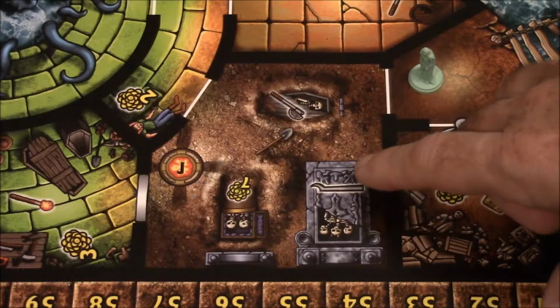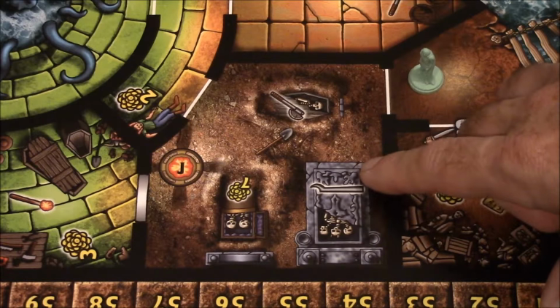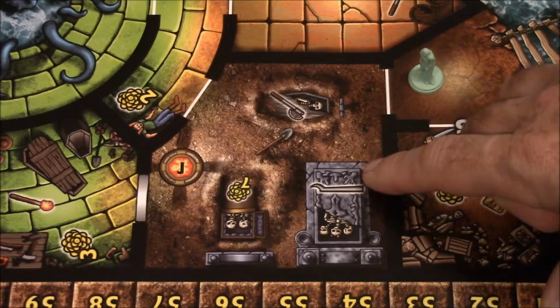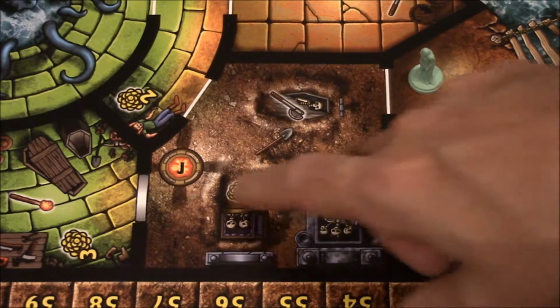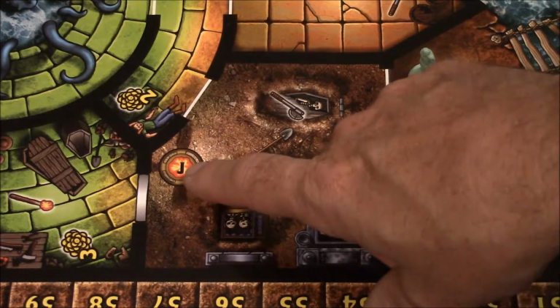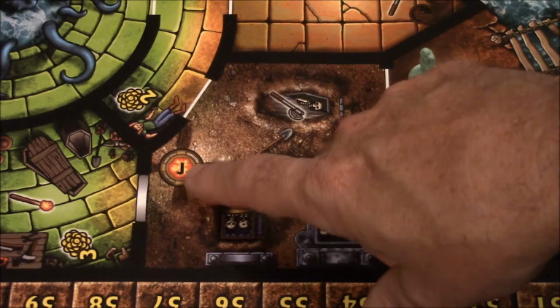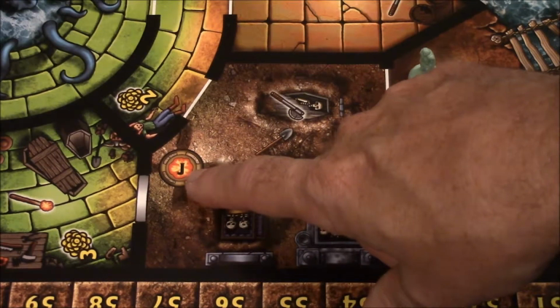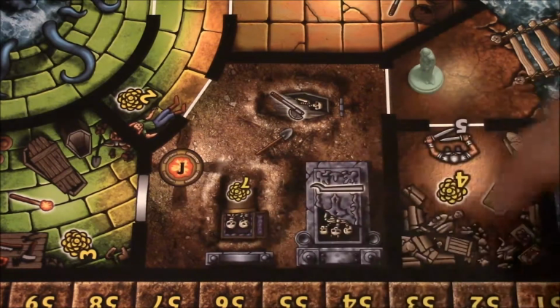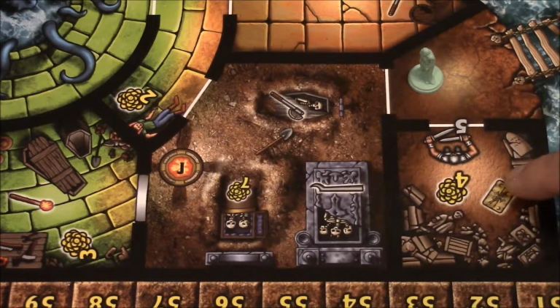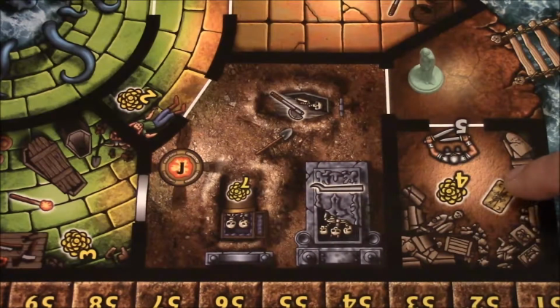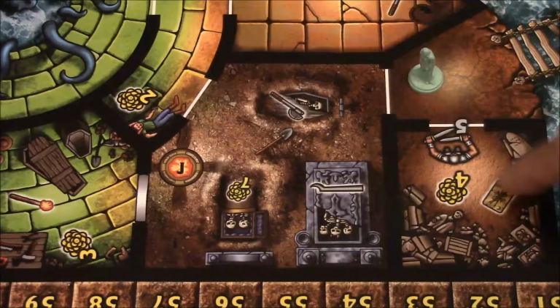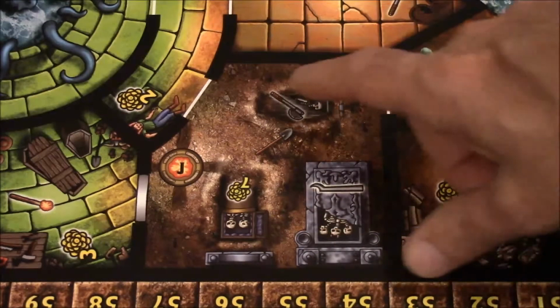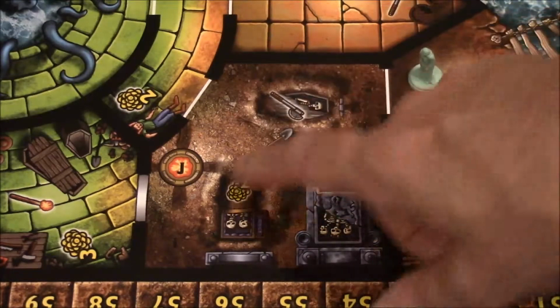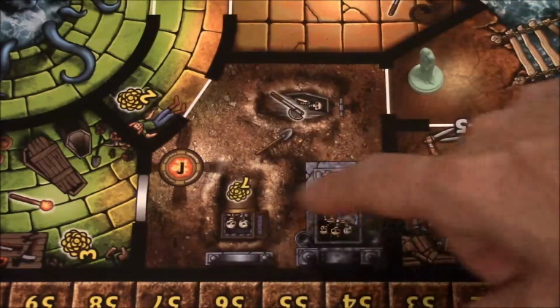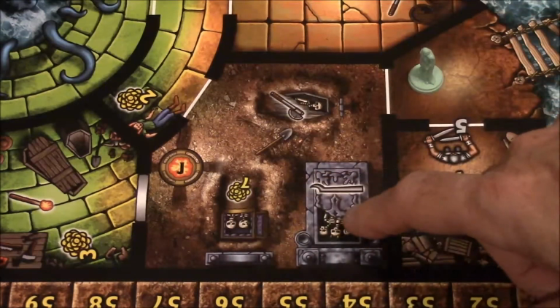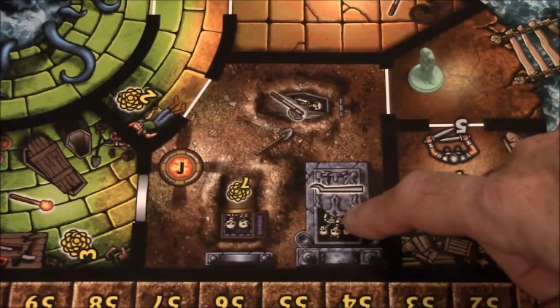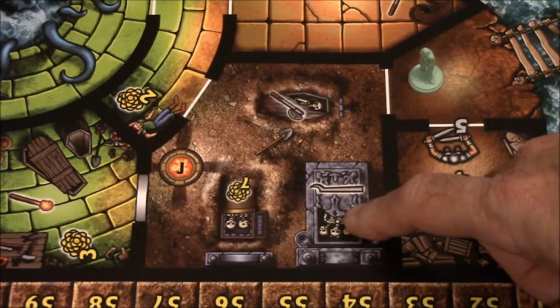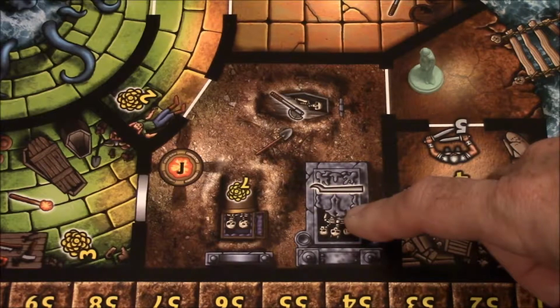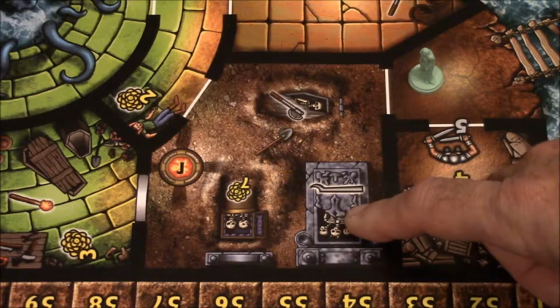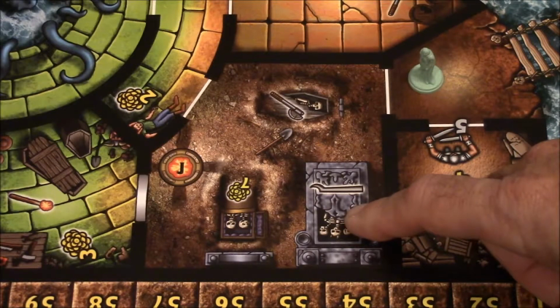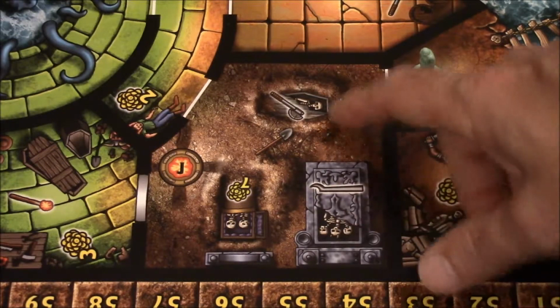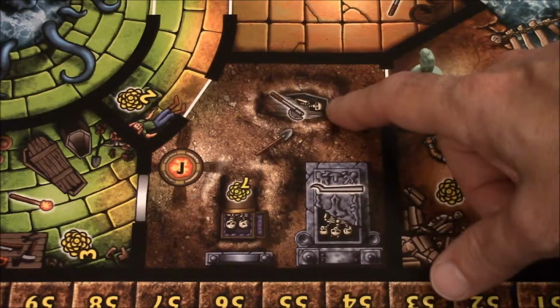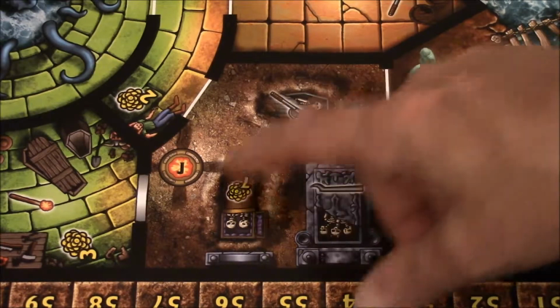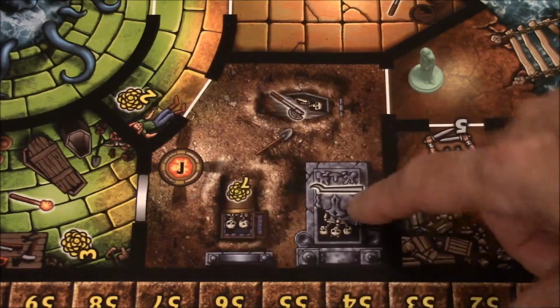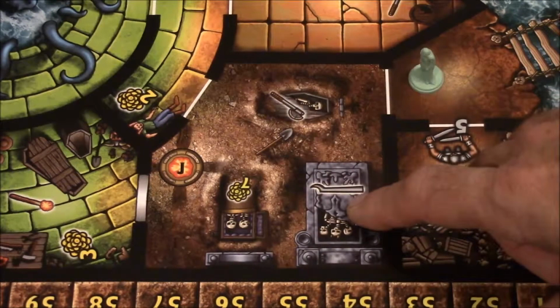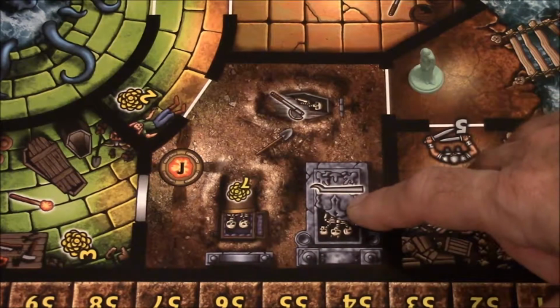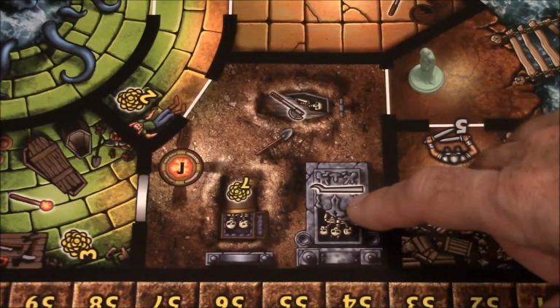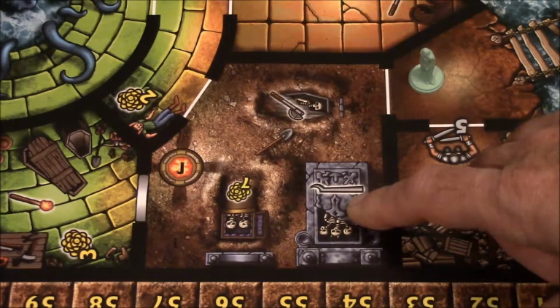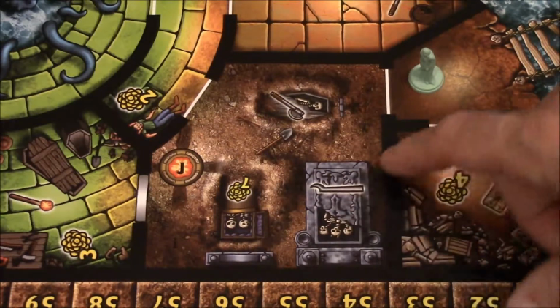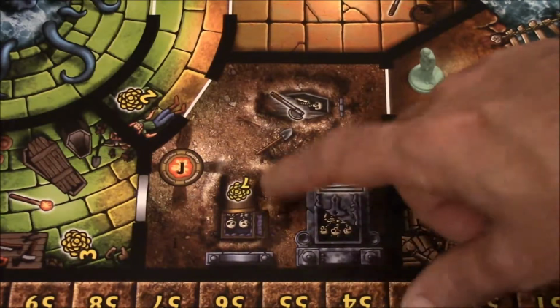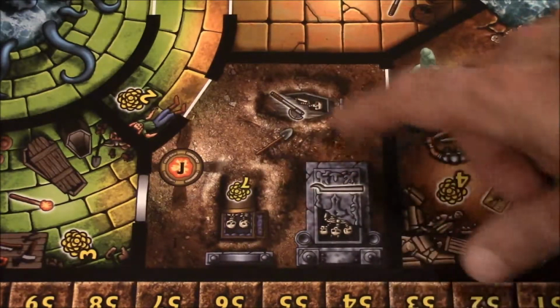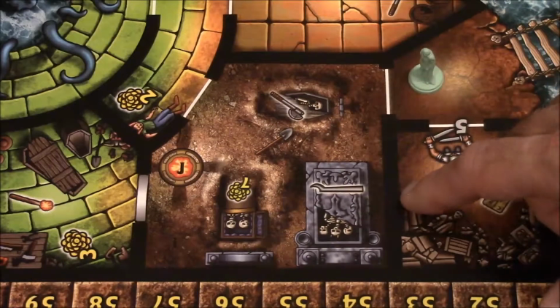This room is marked with the letter J and it's called the grave dig. In it are three different graves. You can attempt to dig up any or all of the graves in order to get the items that are in there.